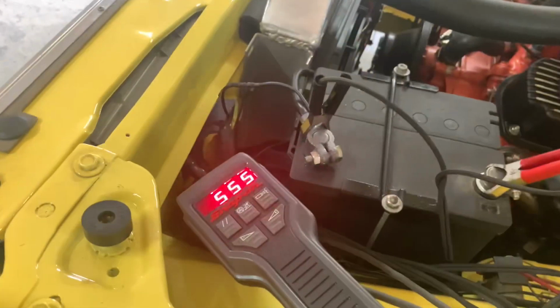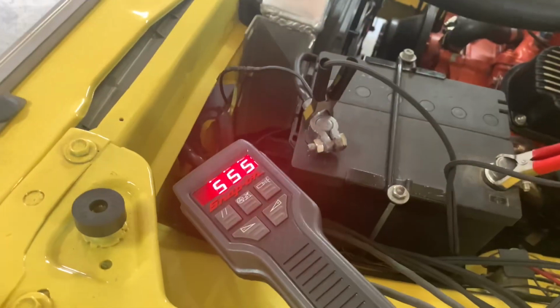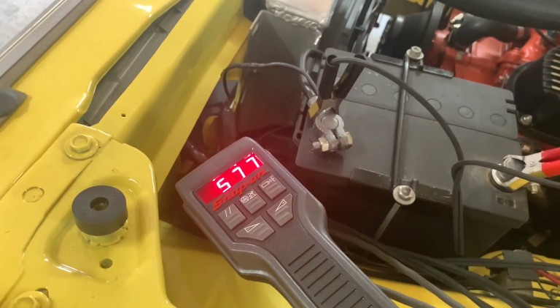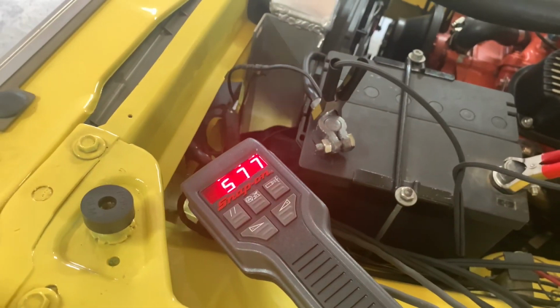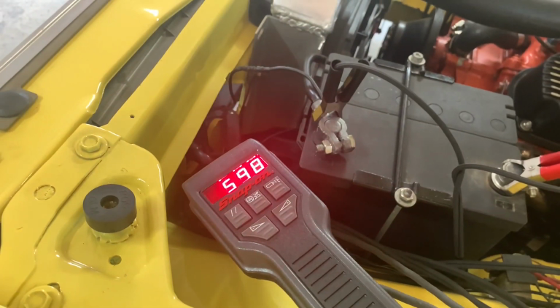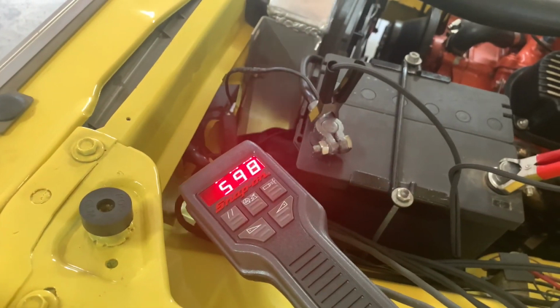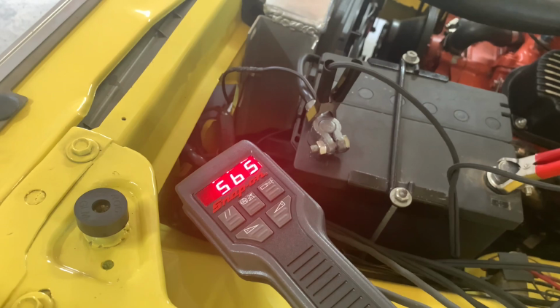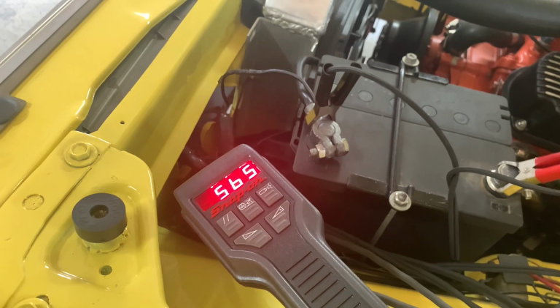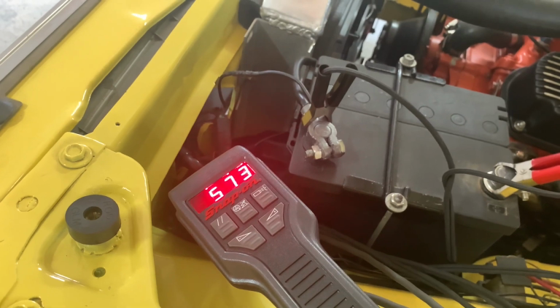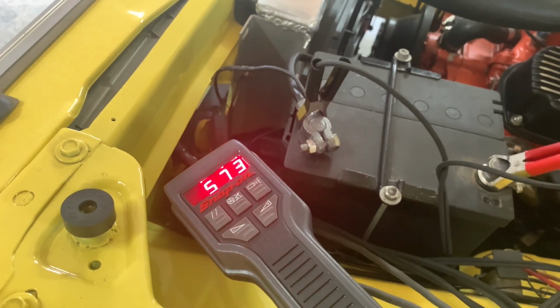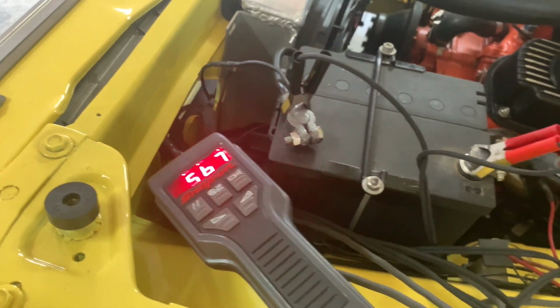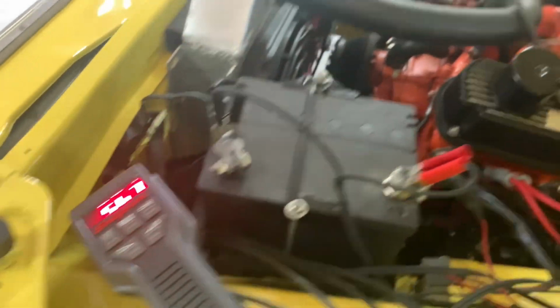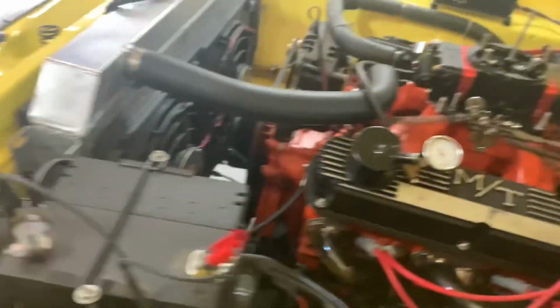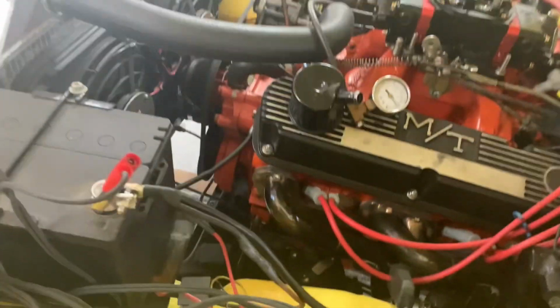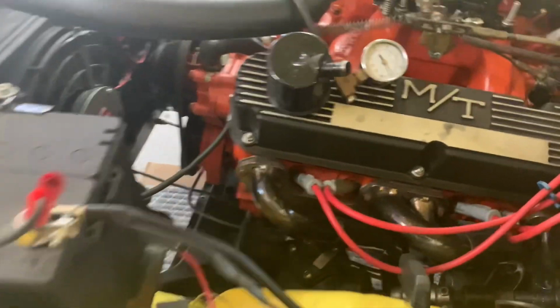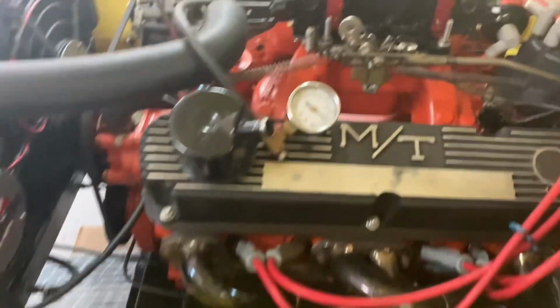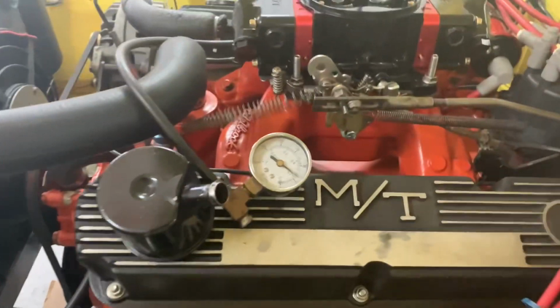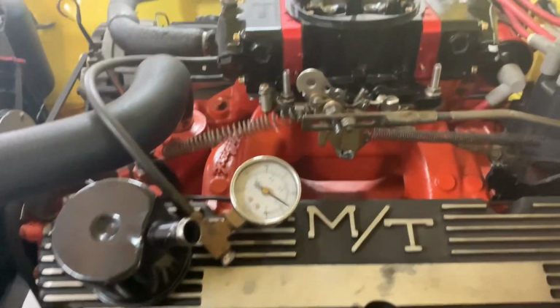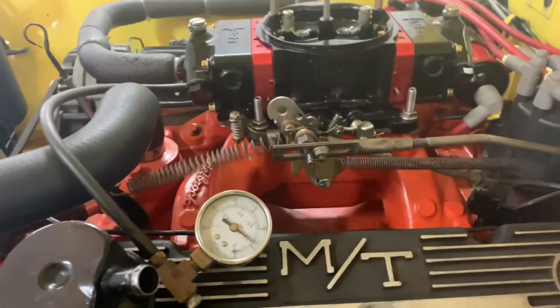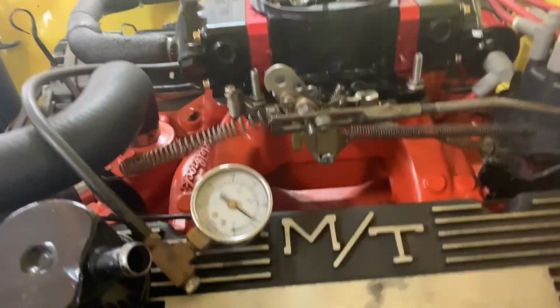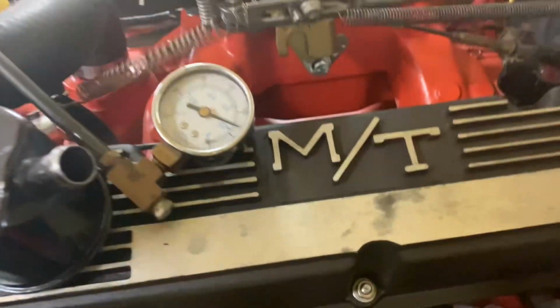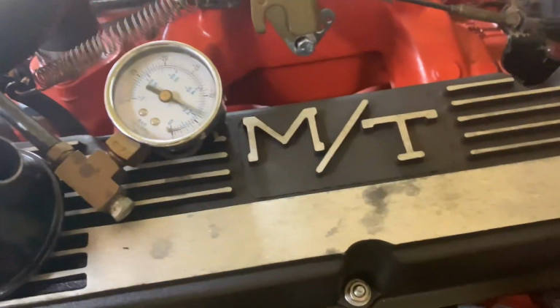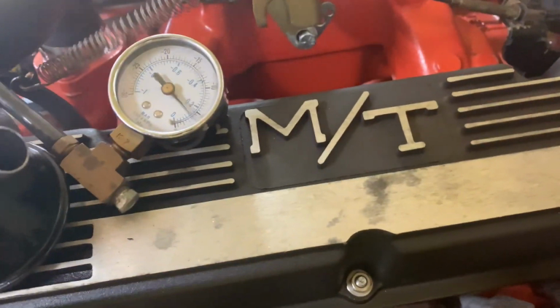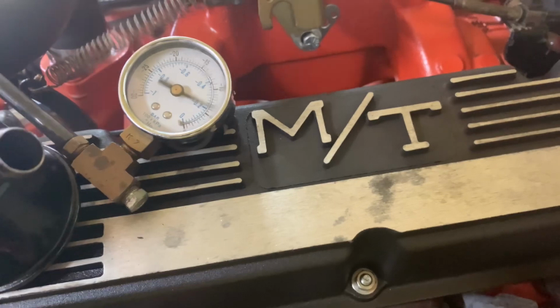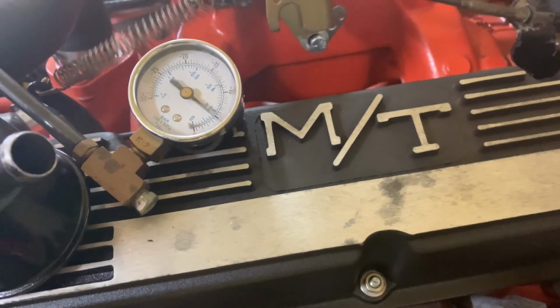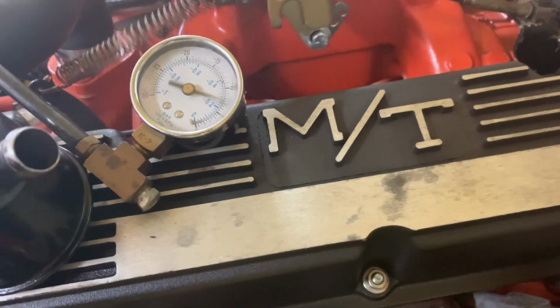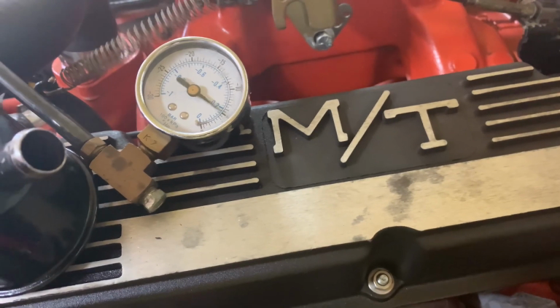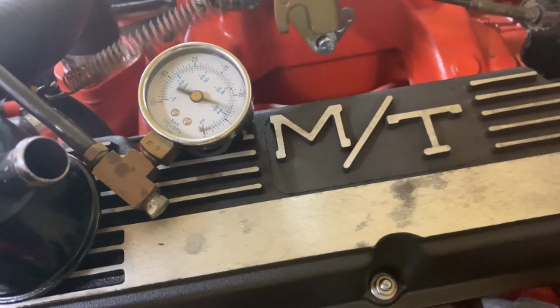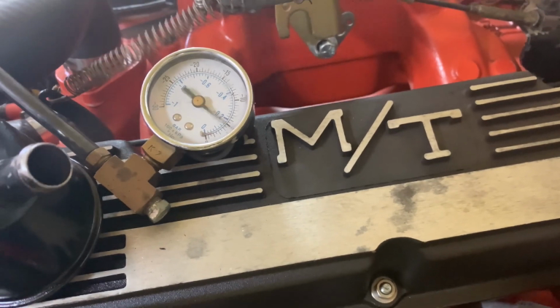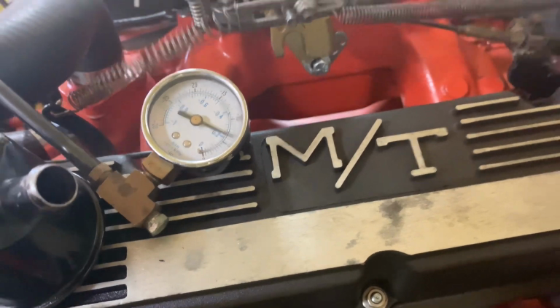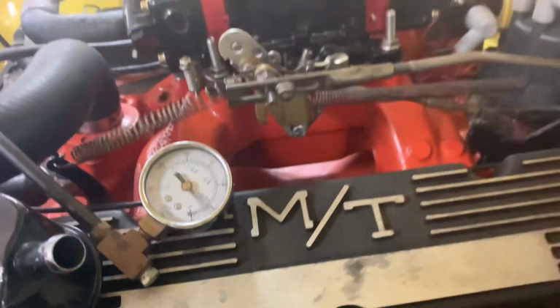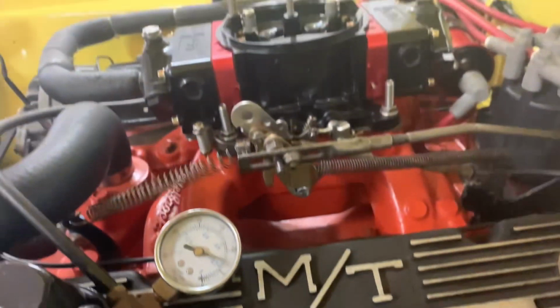All right, looks like we're starting out around 550 to 600 RPM idle. We've got an unsteady five to six inches of vacuum.